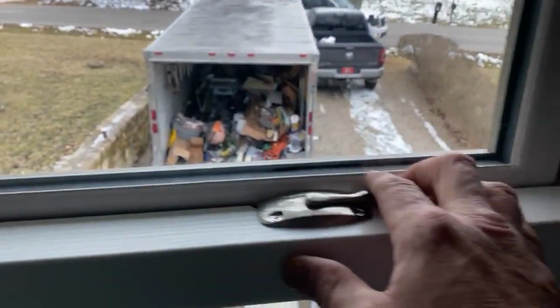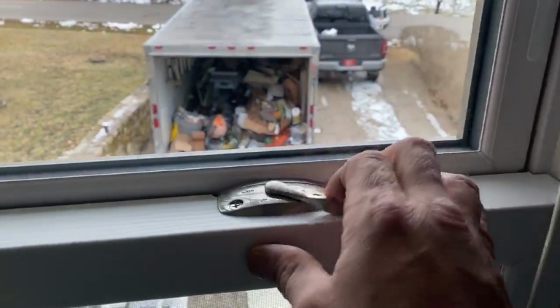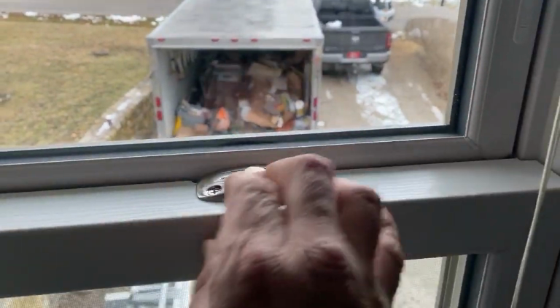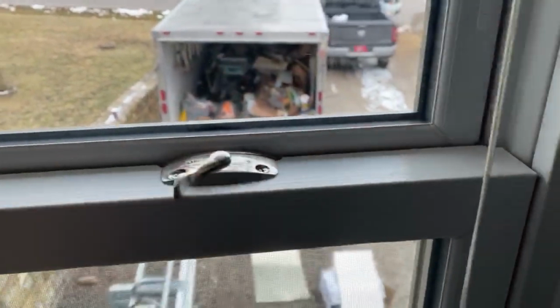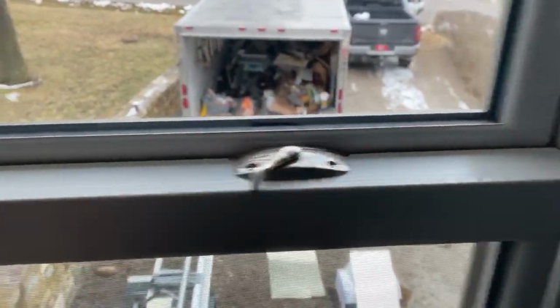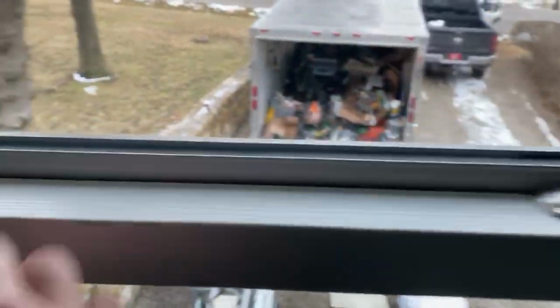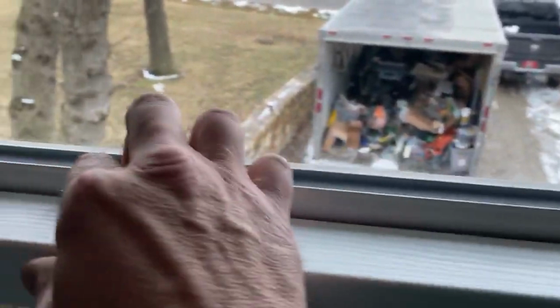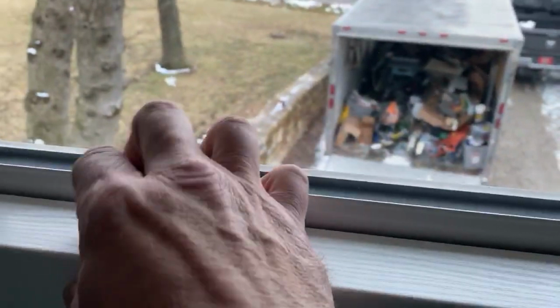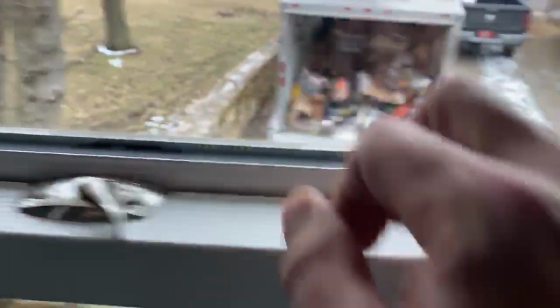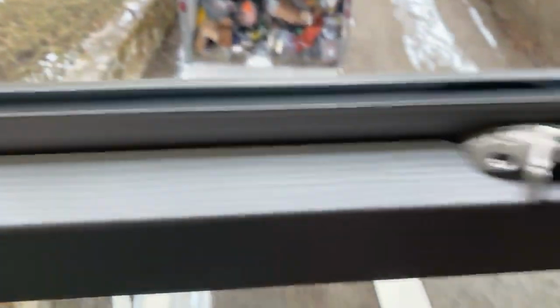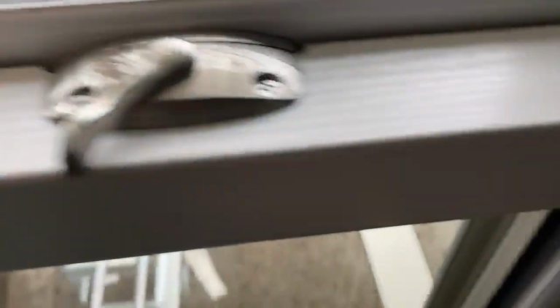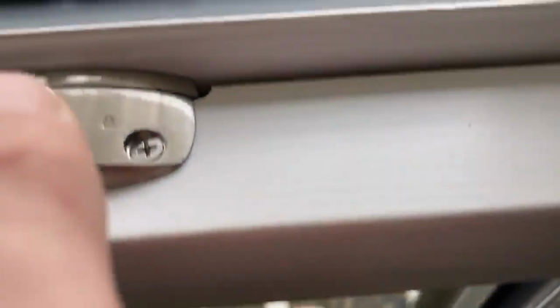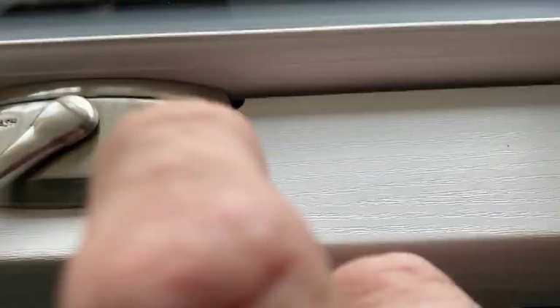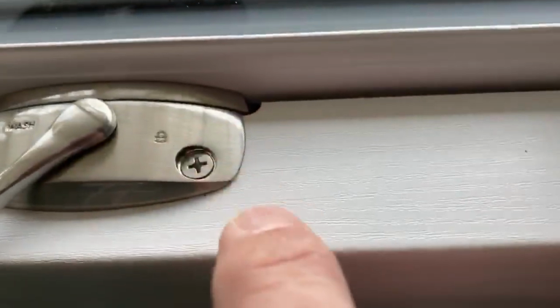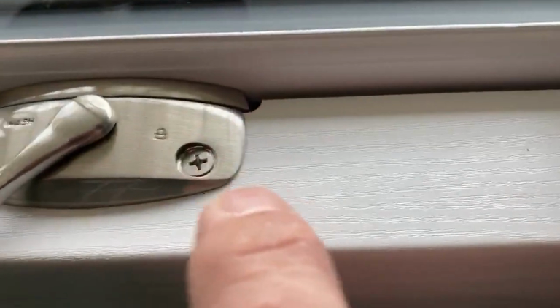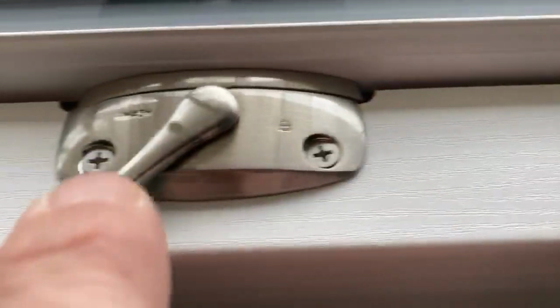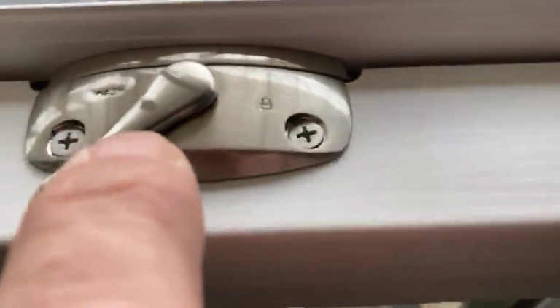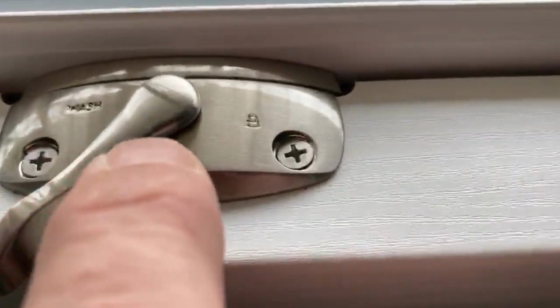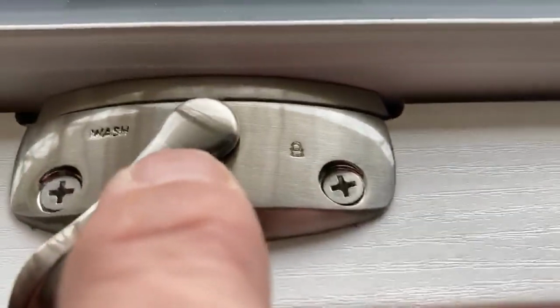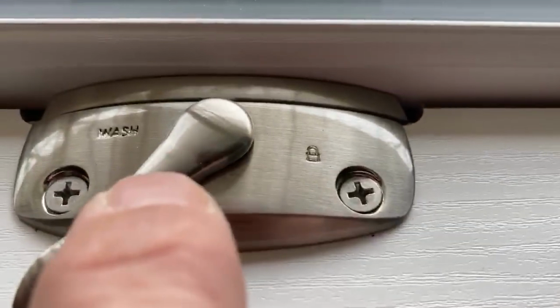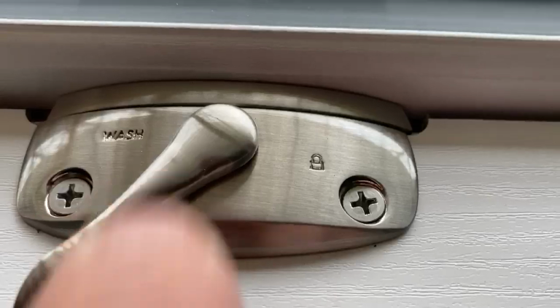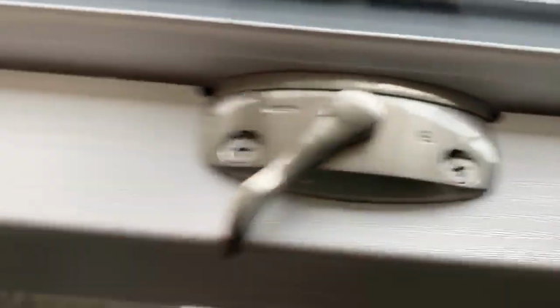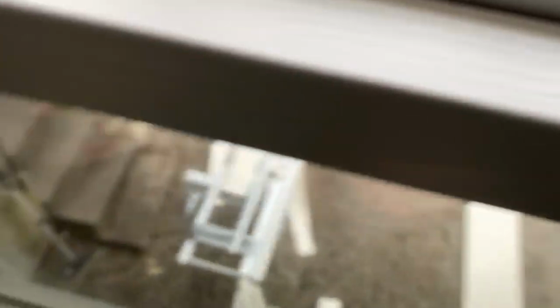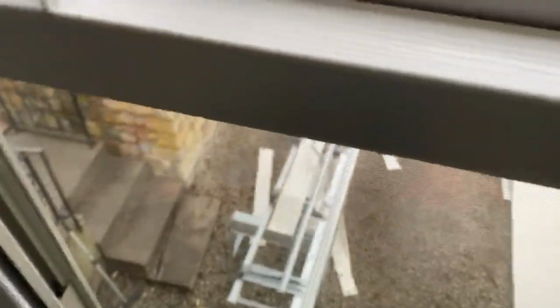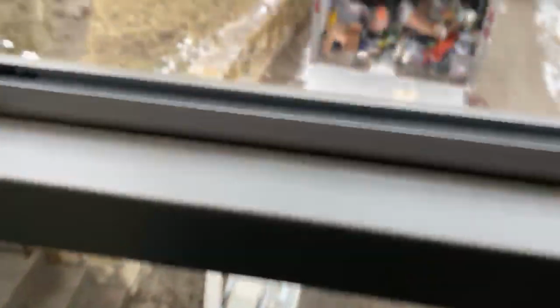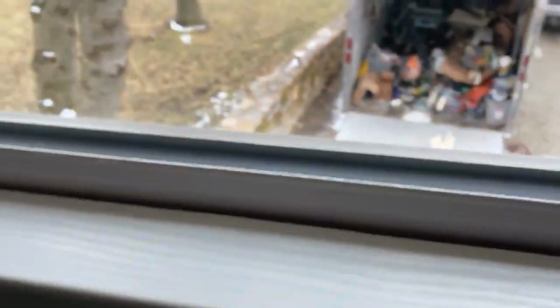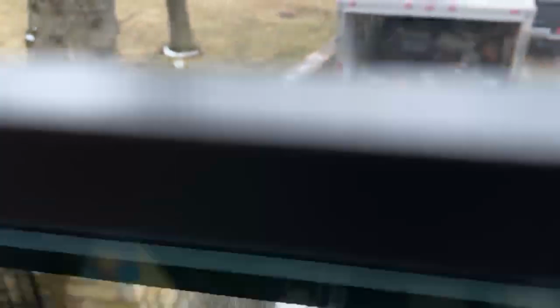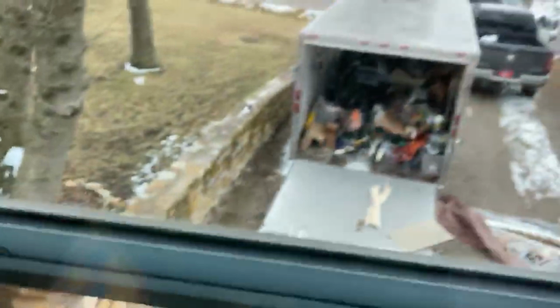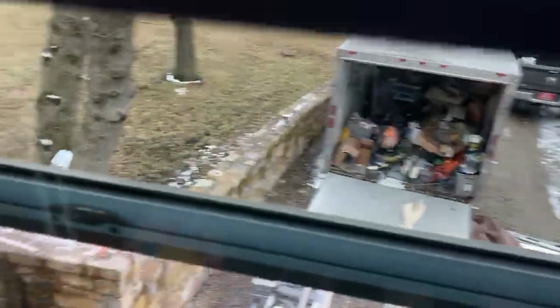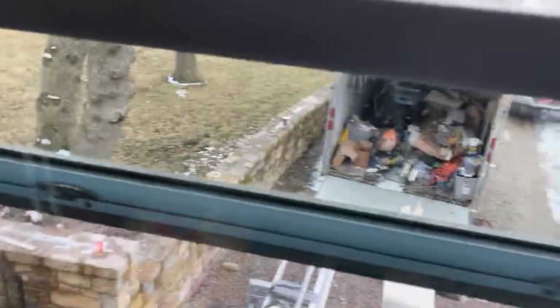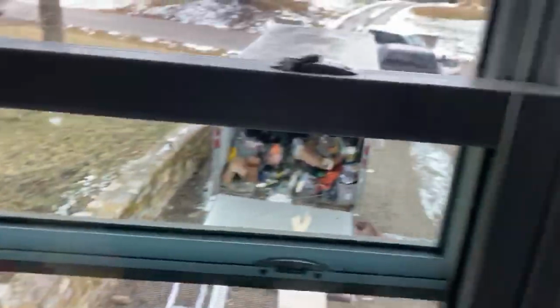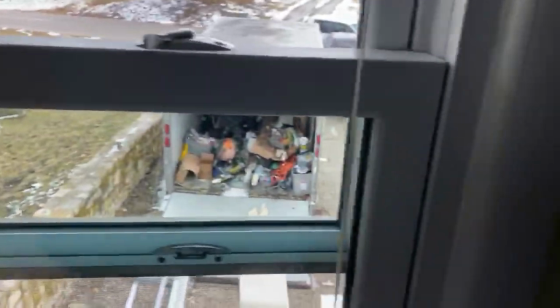Simply open it up and see that there is a lock and a wash. Once it's open, simply tilt it up.